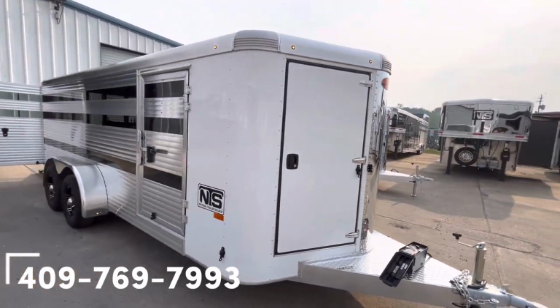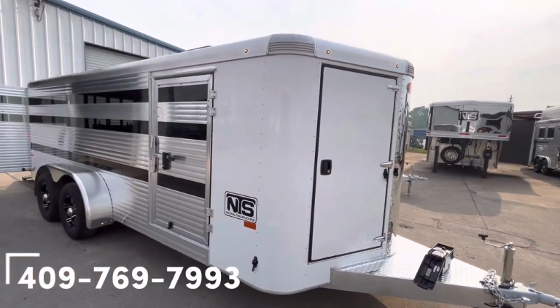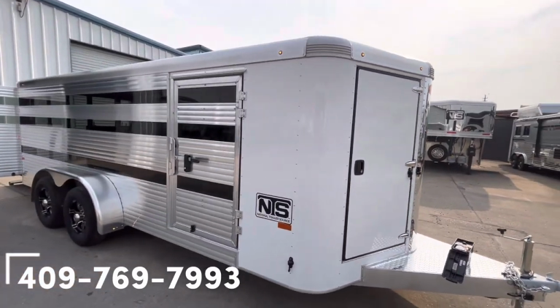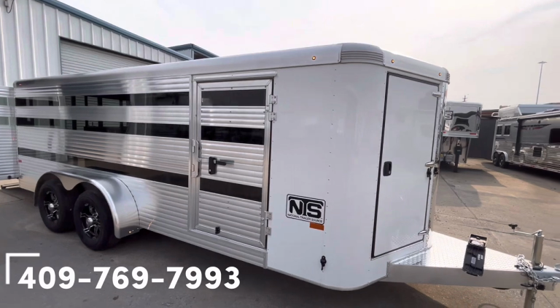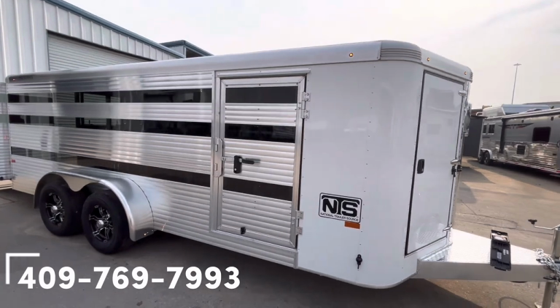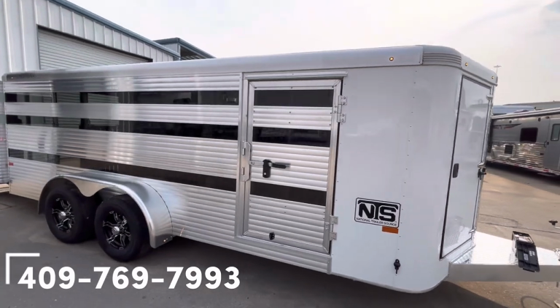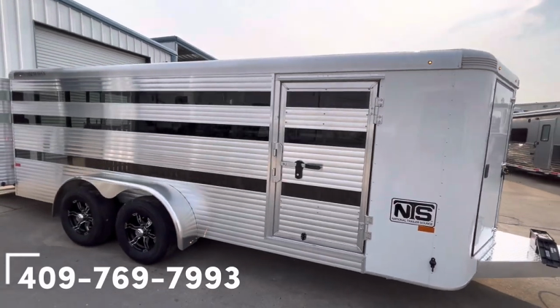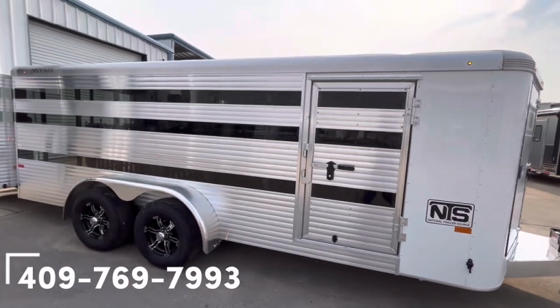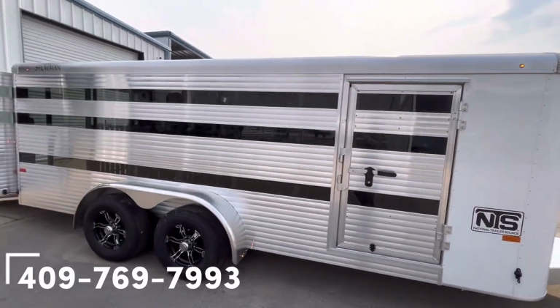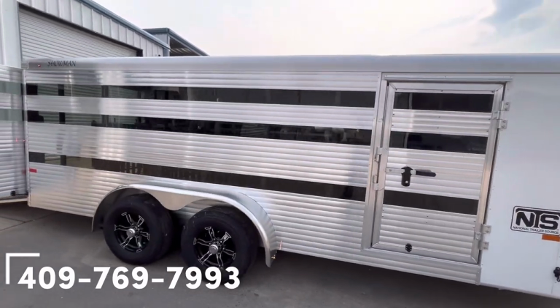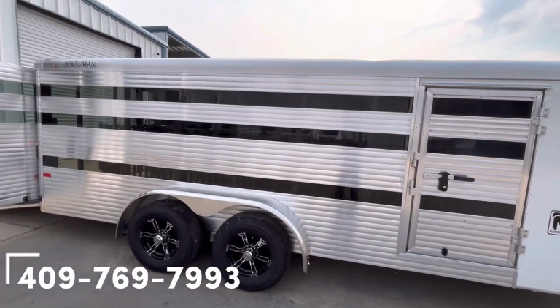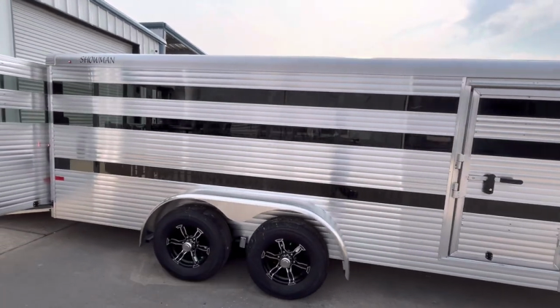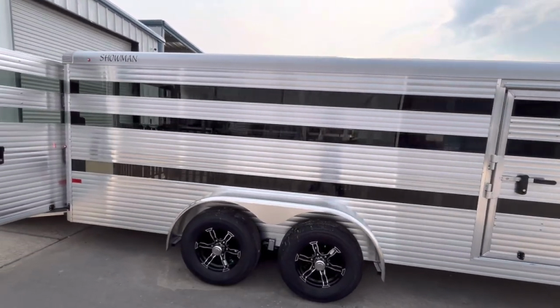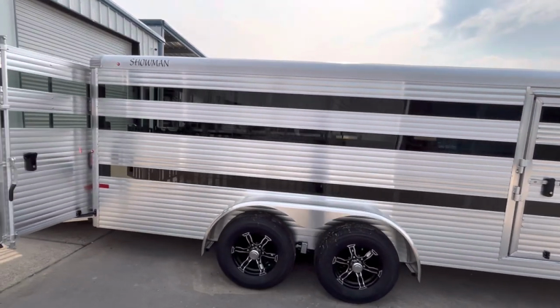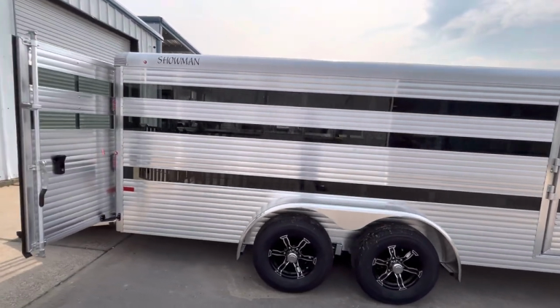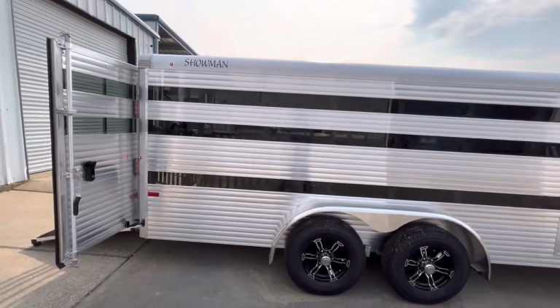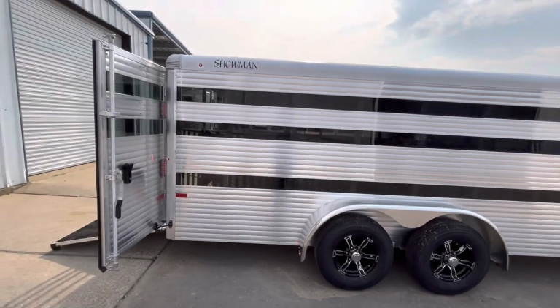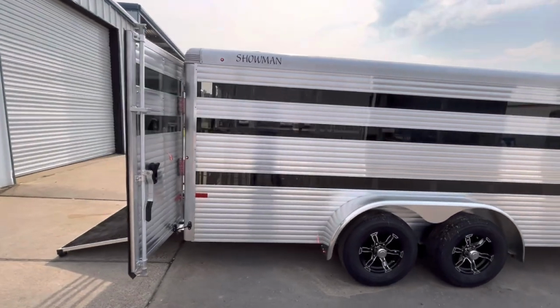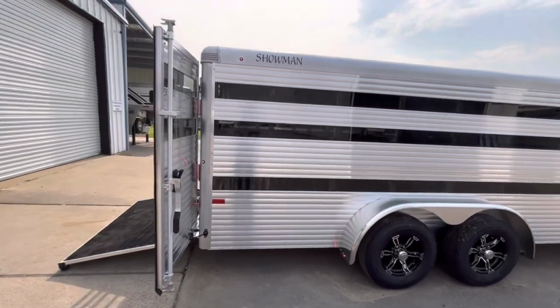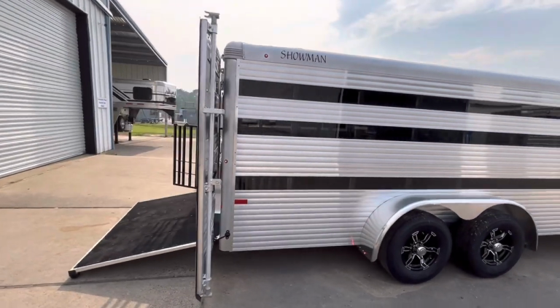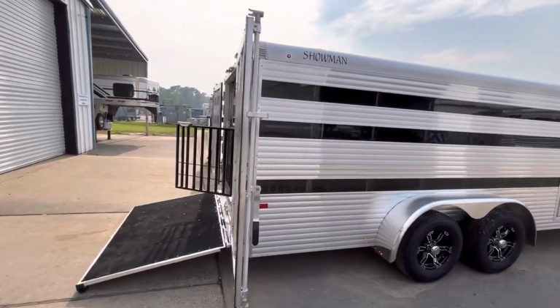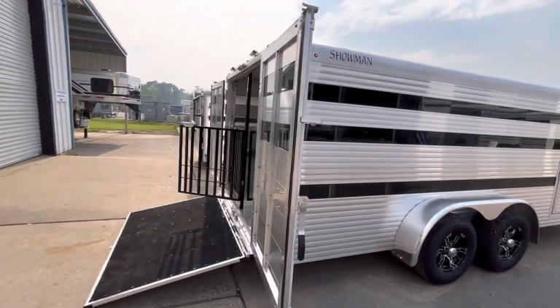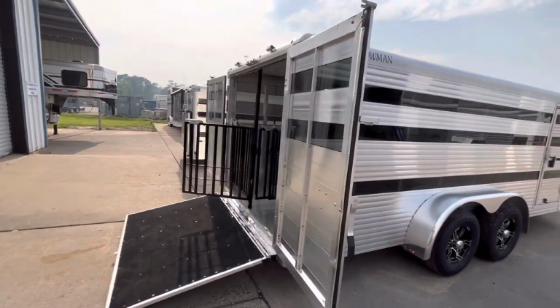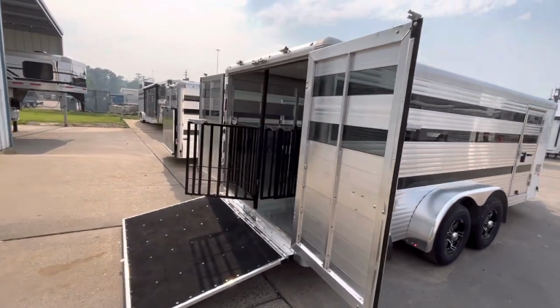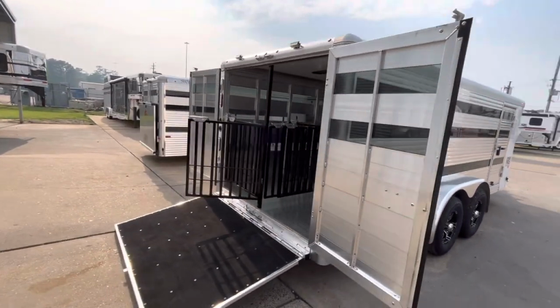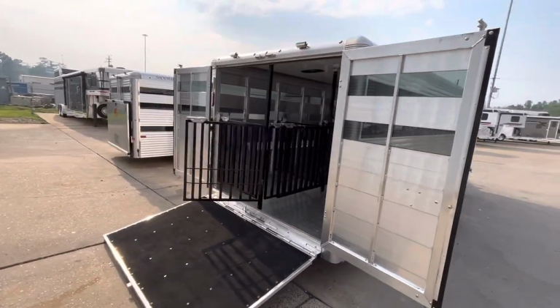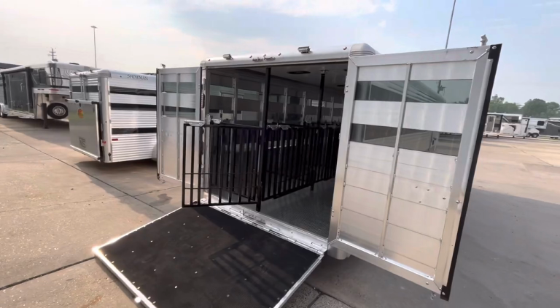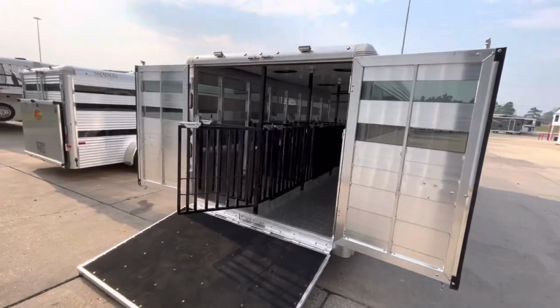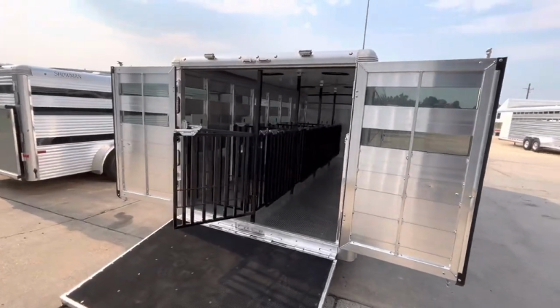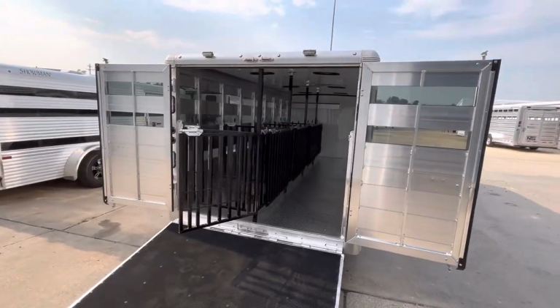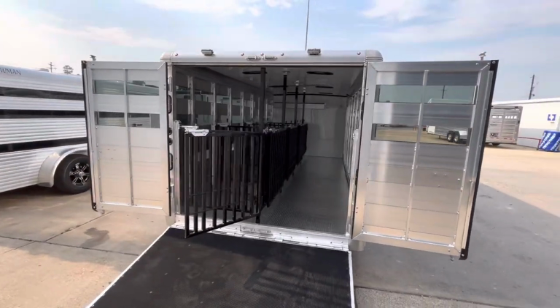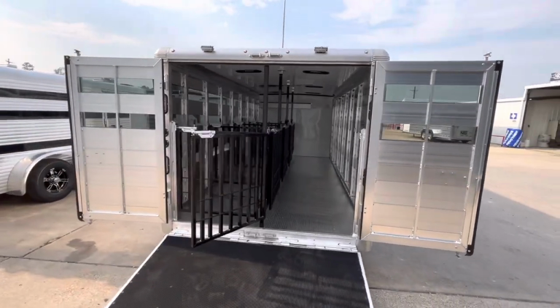Making our way around this Sundowner Showman, you'll see the lower air gap. You got two 50-200 pound axles, then we have the 50-50 doors on the back with the ramp leading up, extra load lights on top — LED.